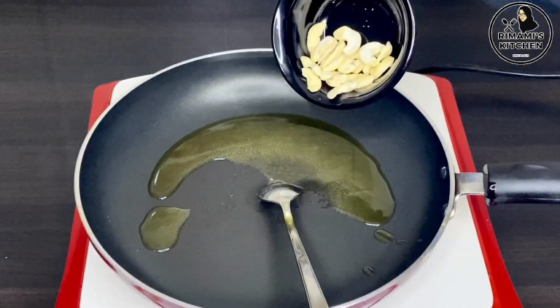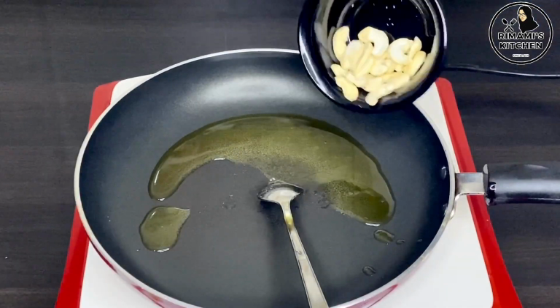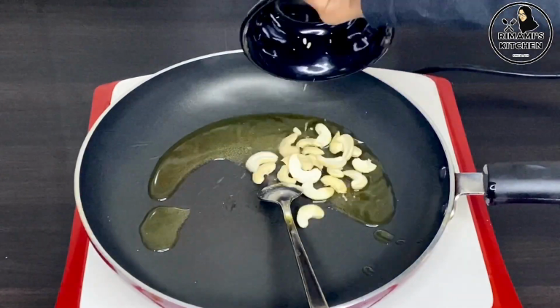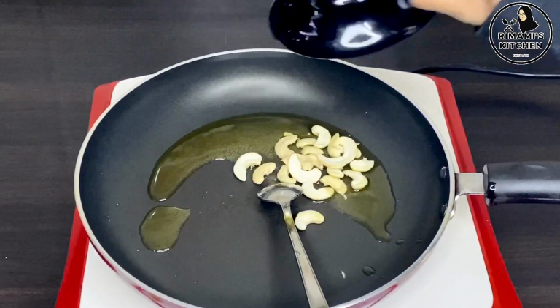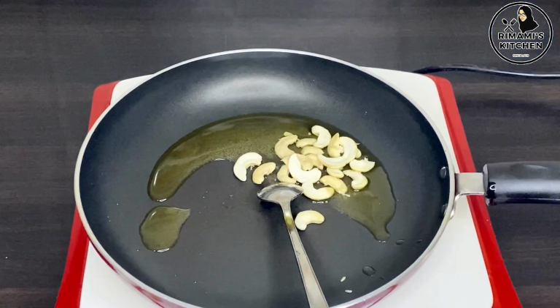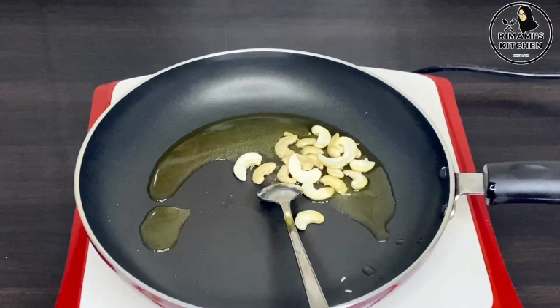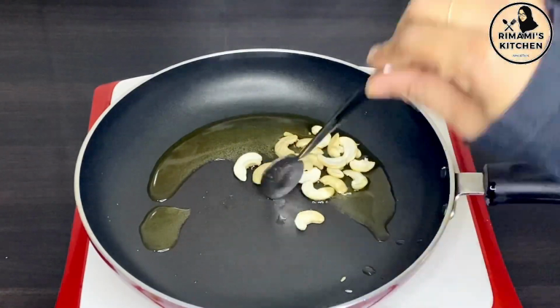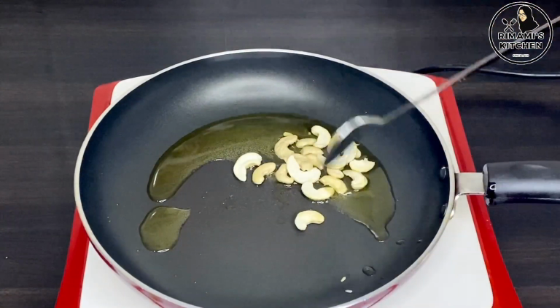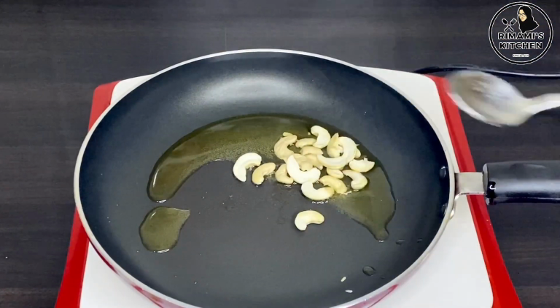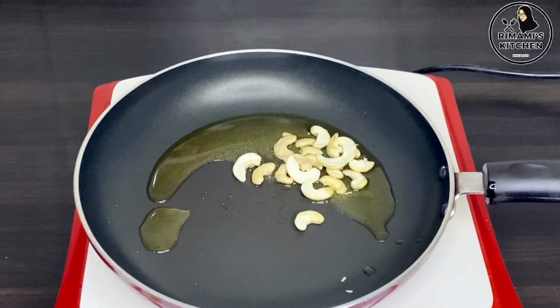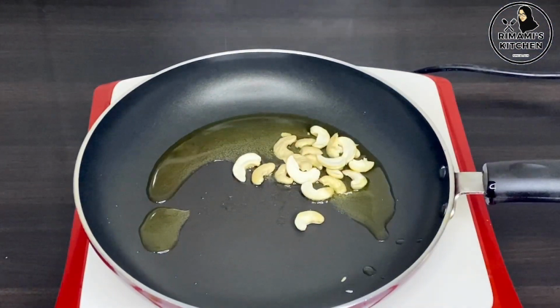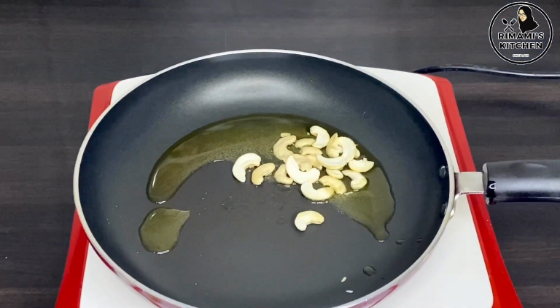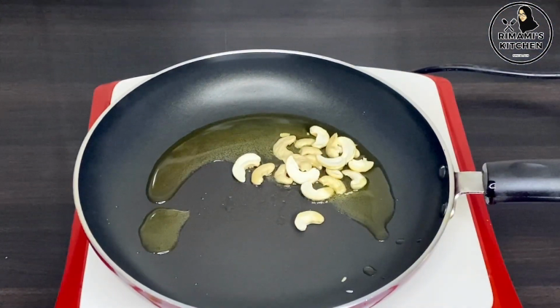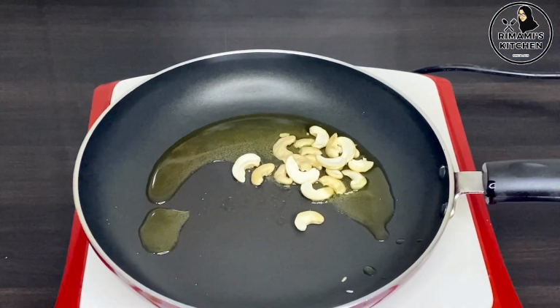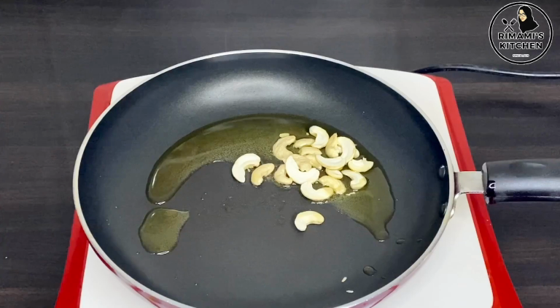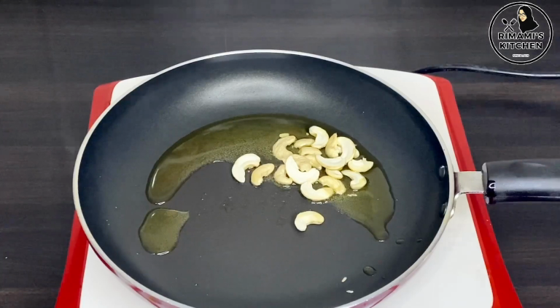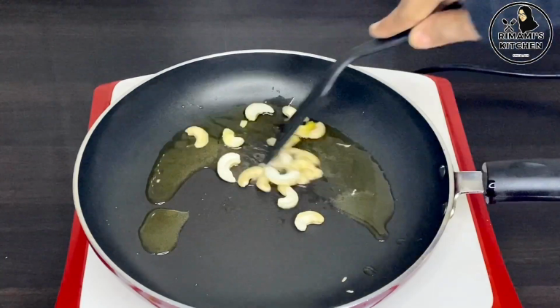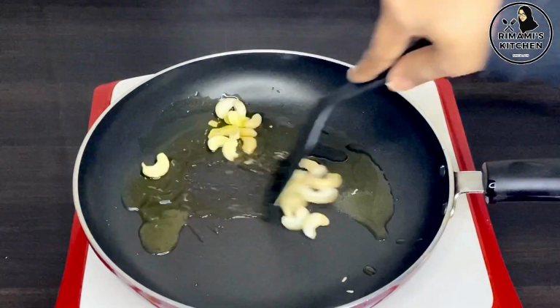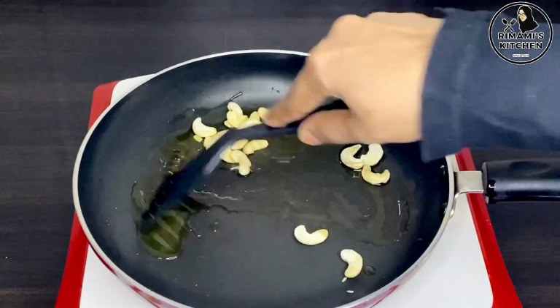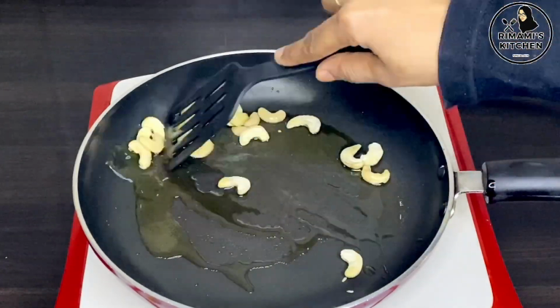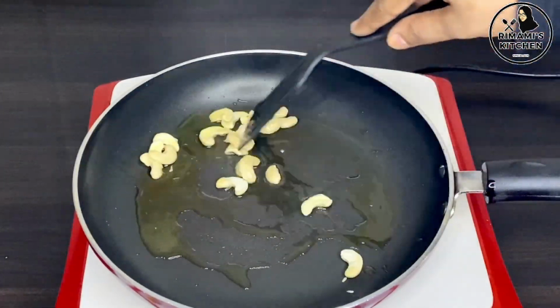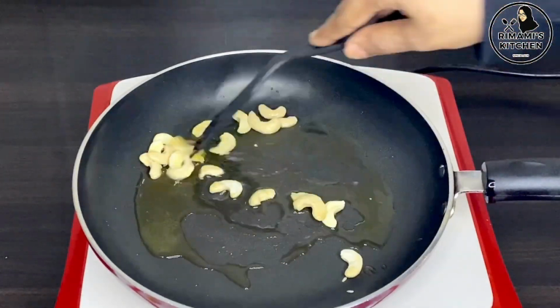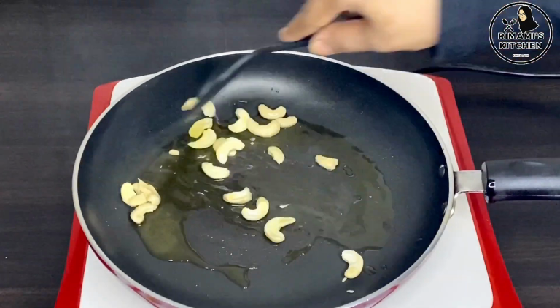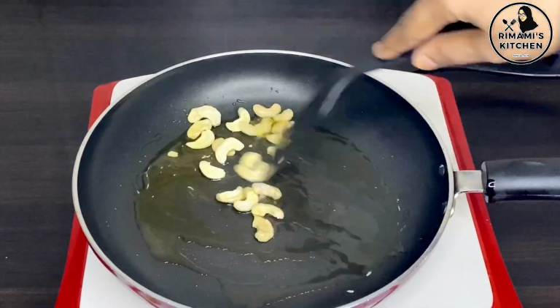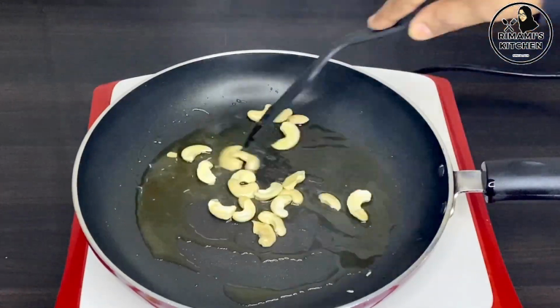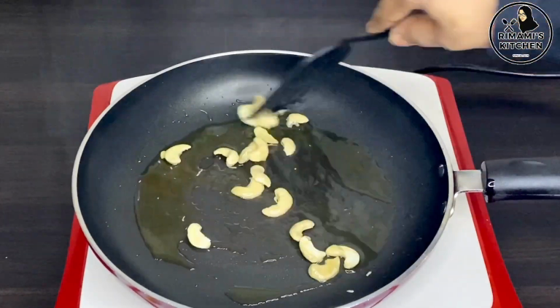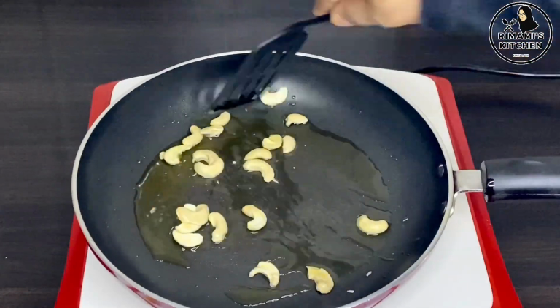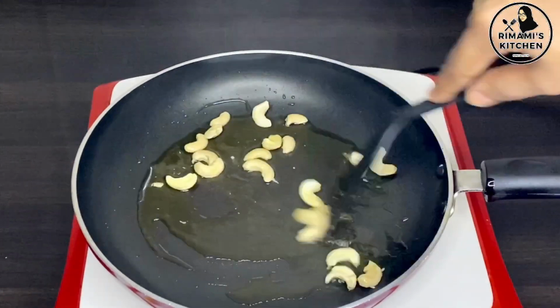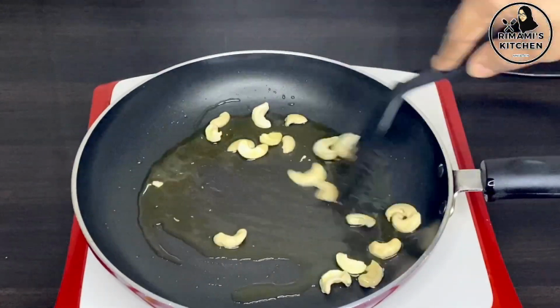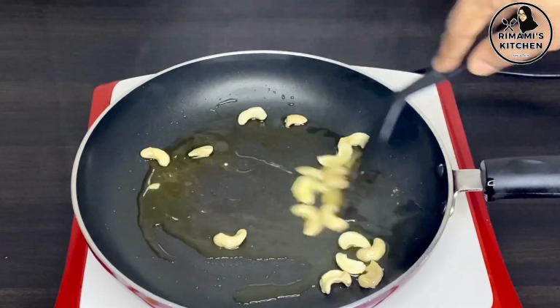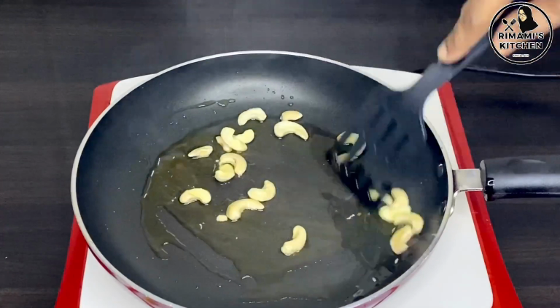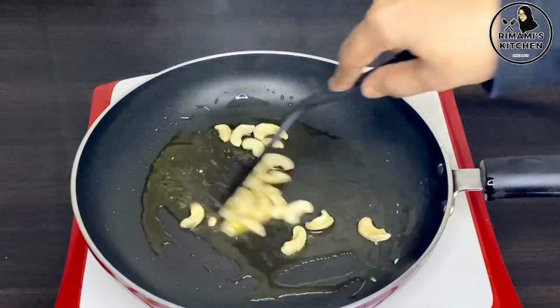It would be a good one. We will add a roast tea. If you like the mustard, you will not be able to use it. Then we will roast the curry.